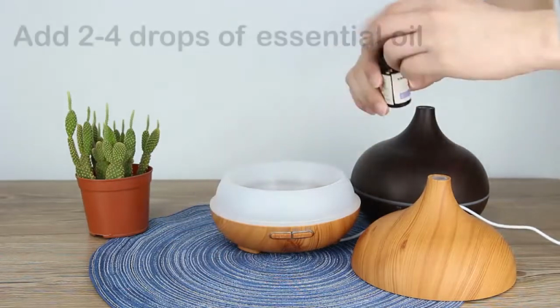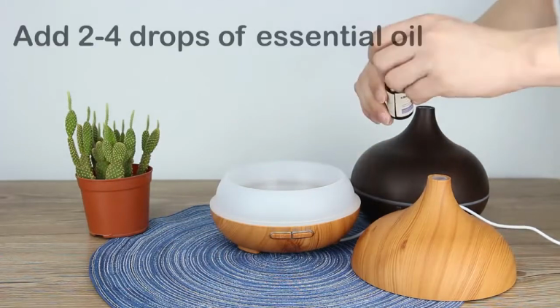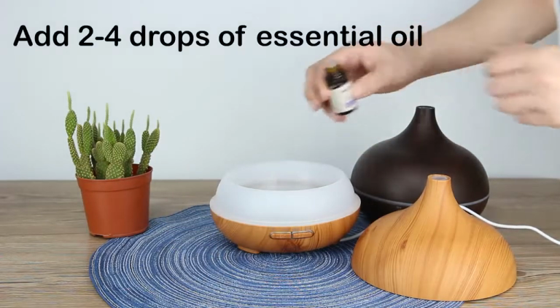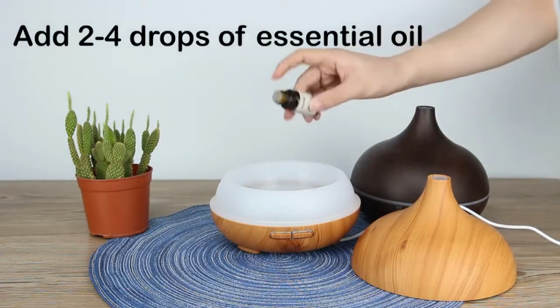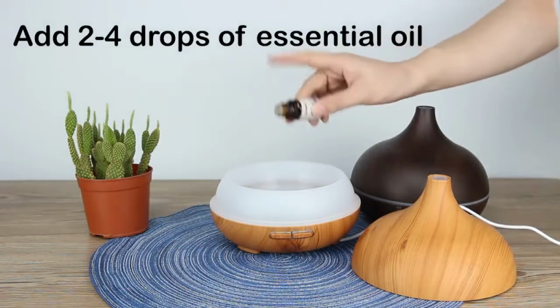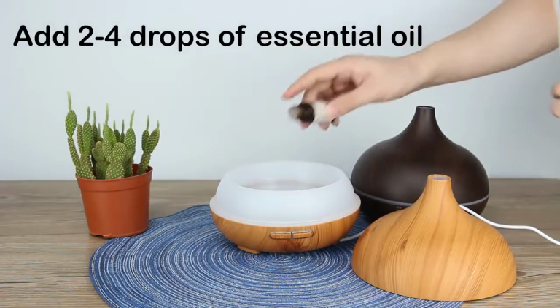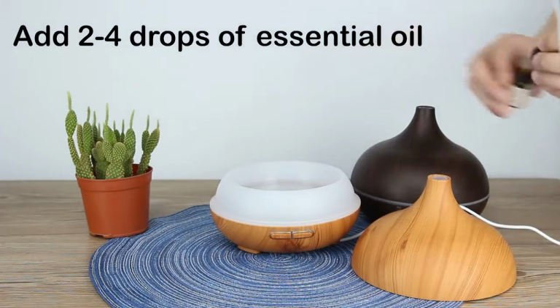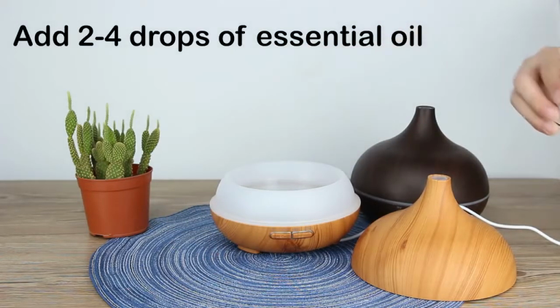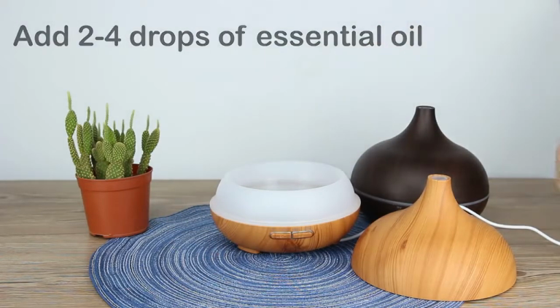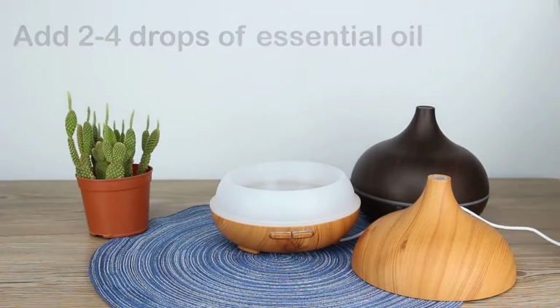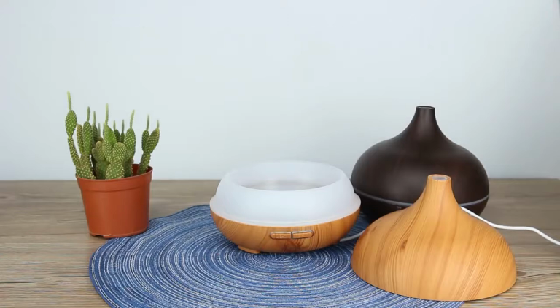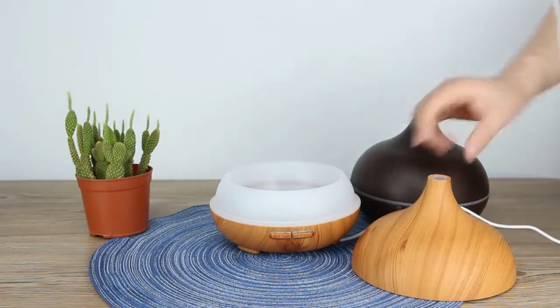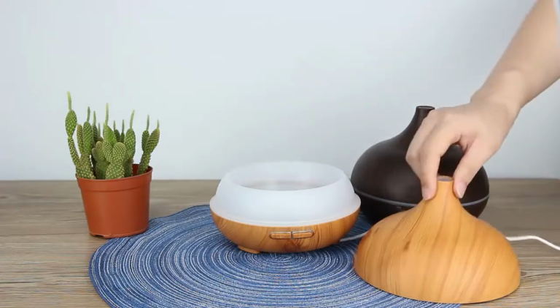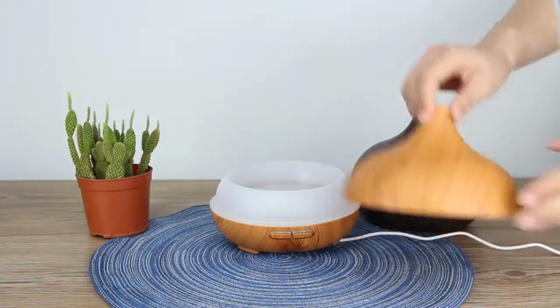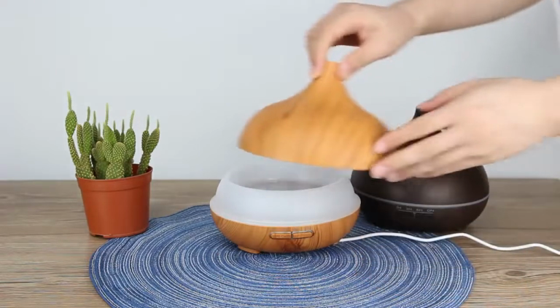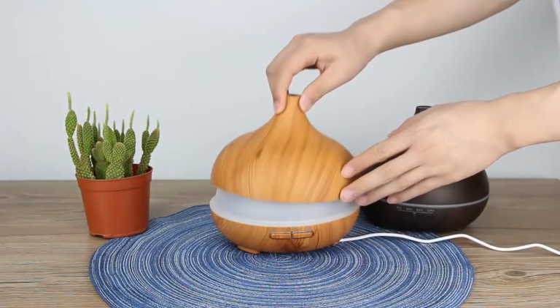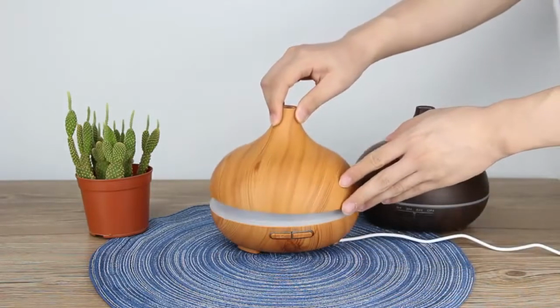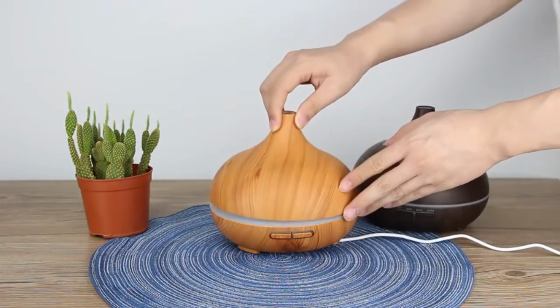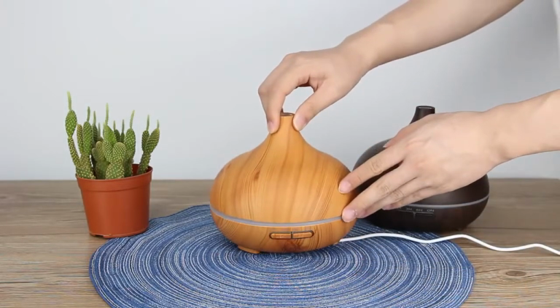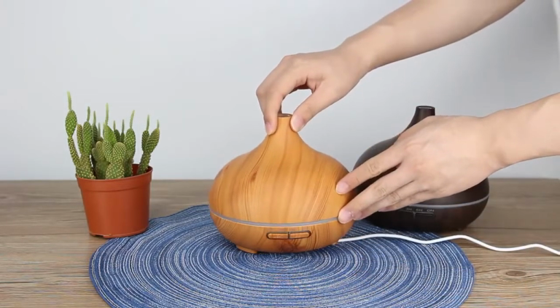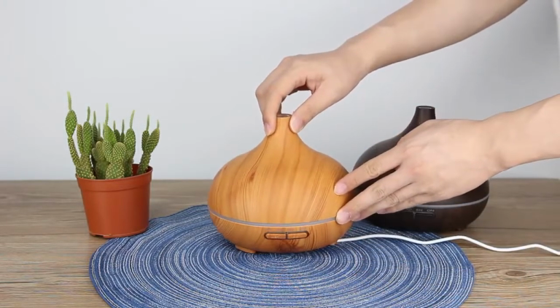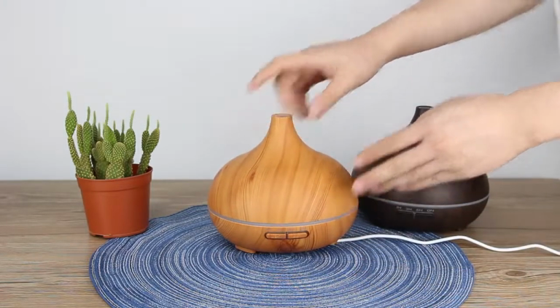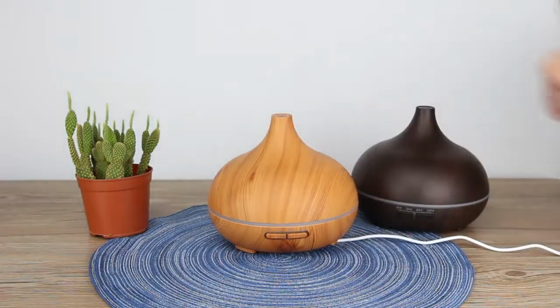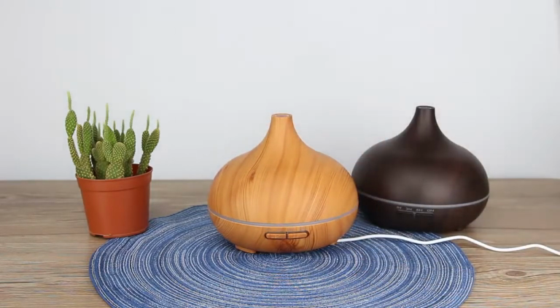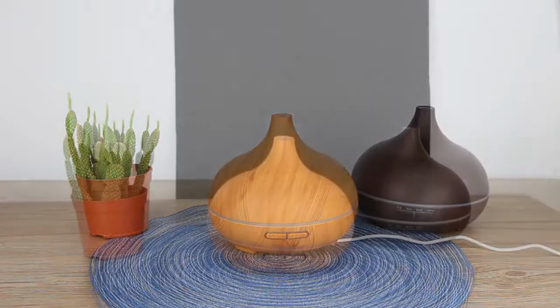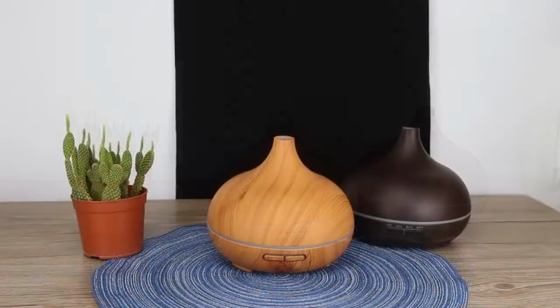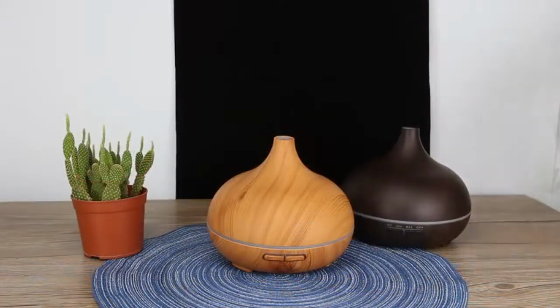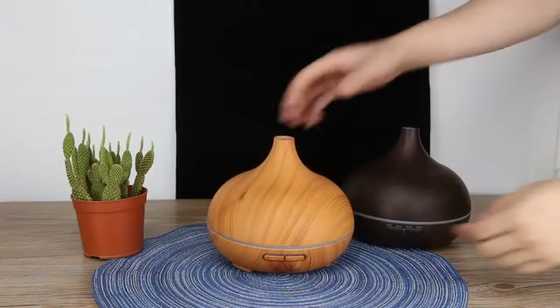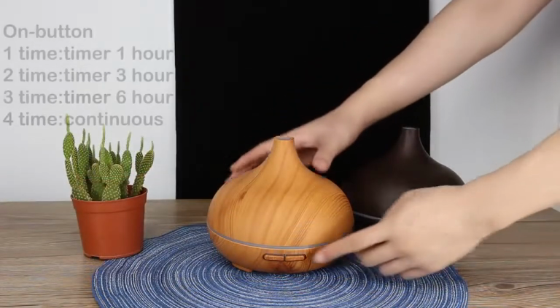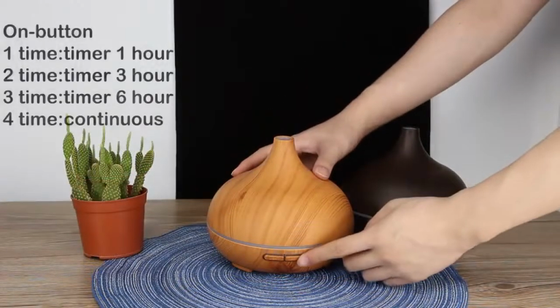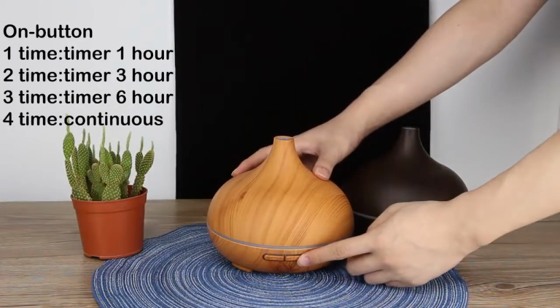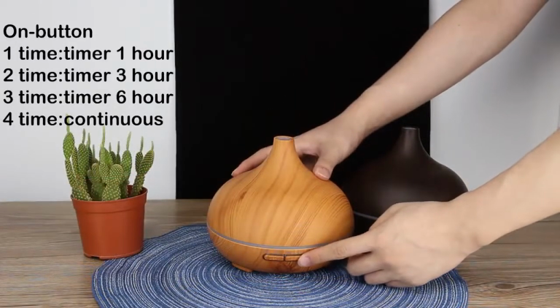Then we should add some water according to the appropriate fill line. You can also add two or four drops of essential oil if you want — you can buy it in our store. Close the lid and turn on our device.